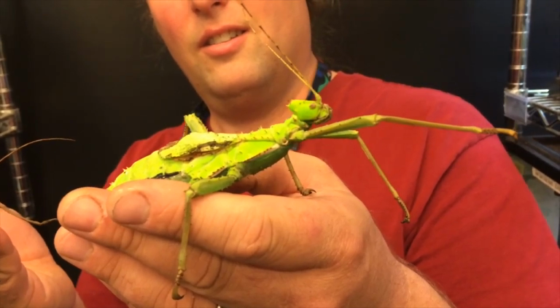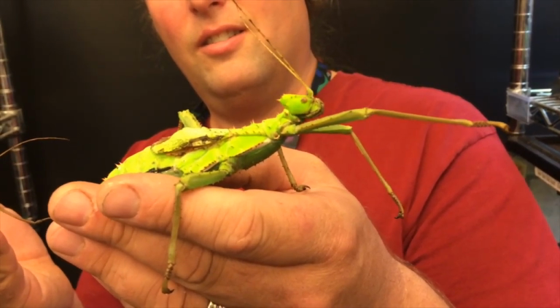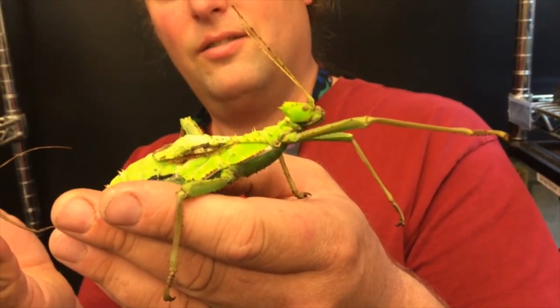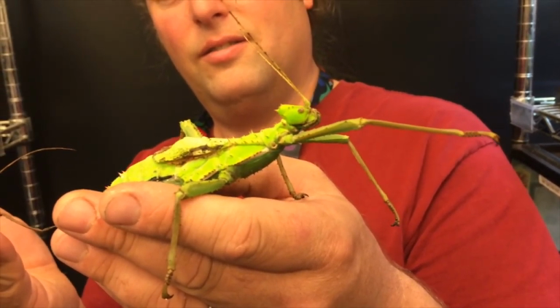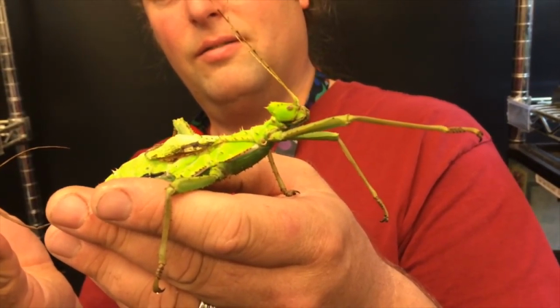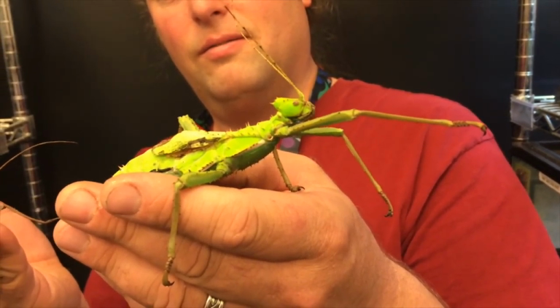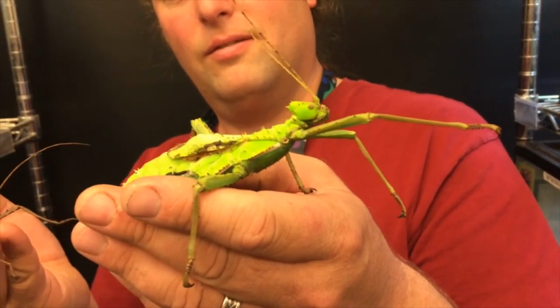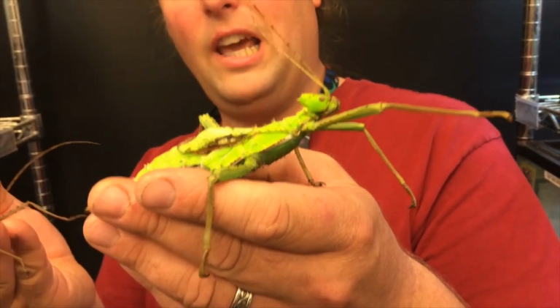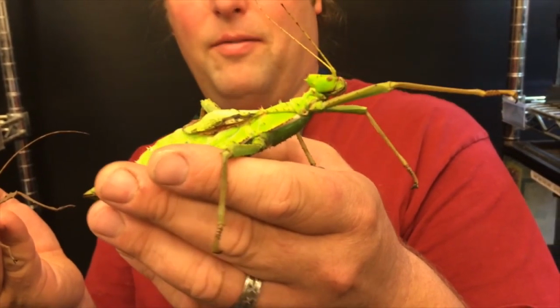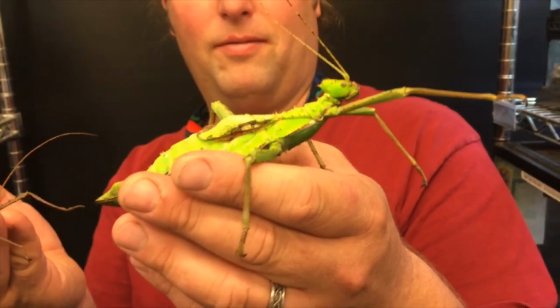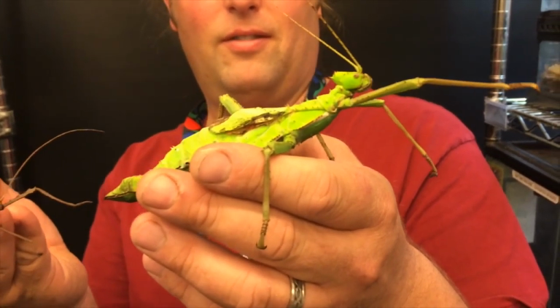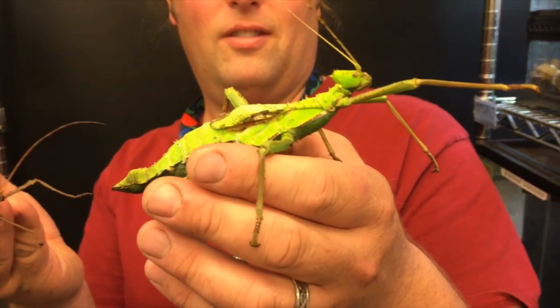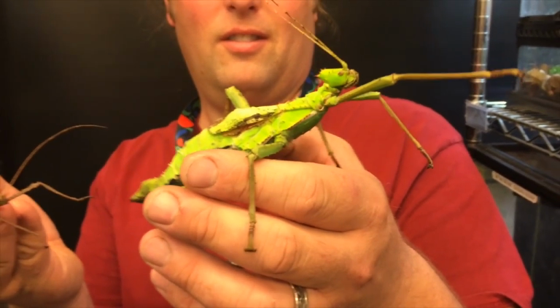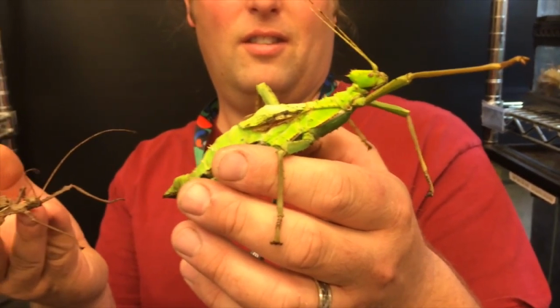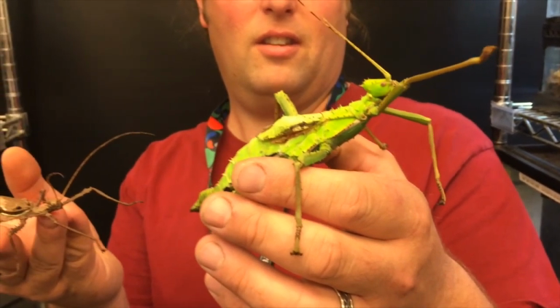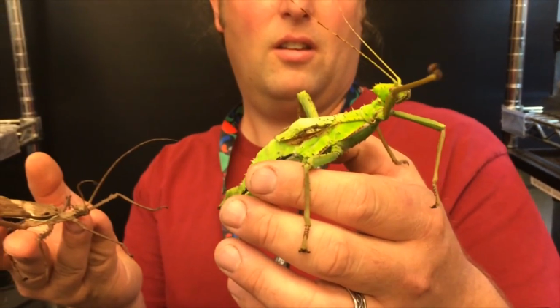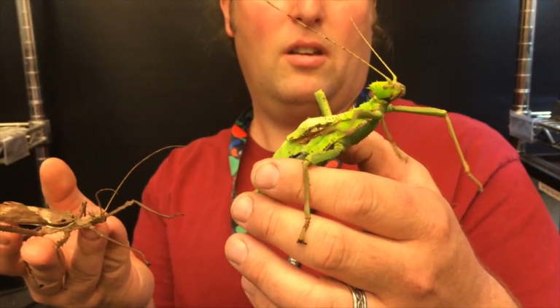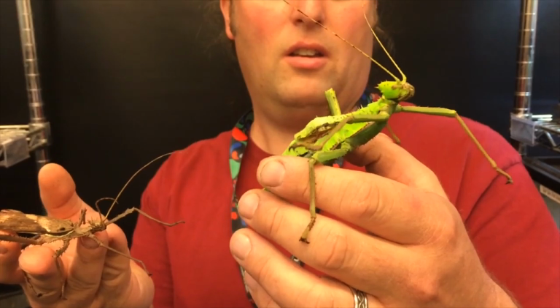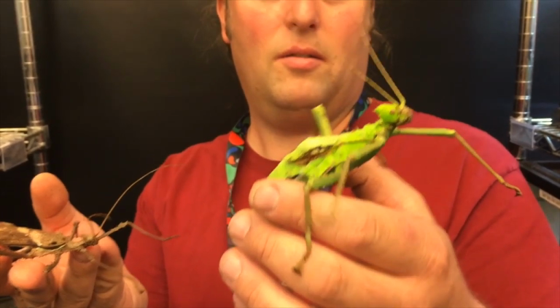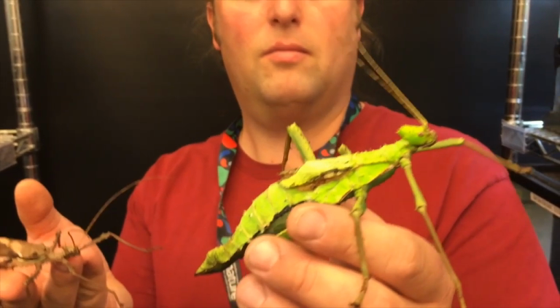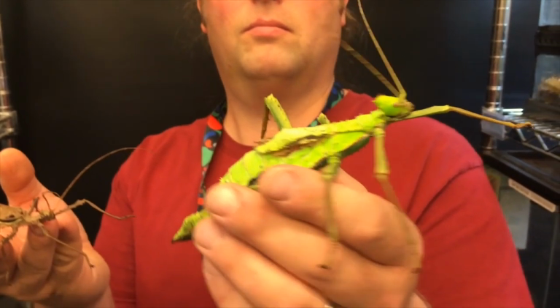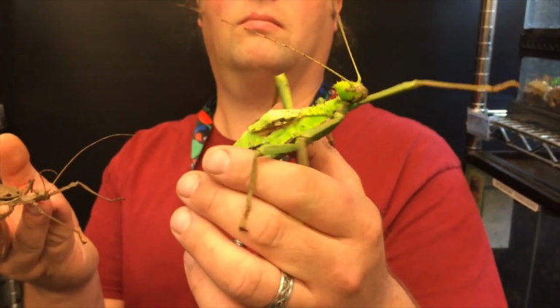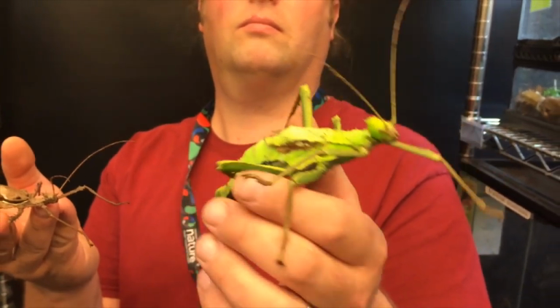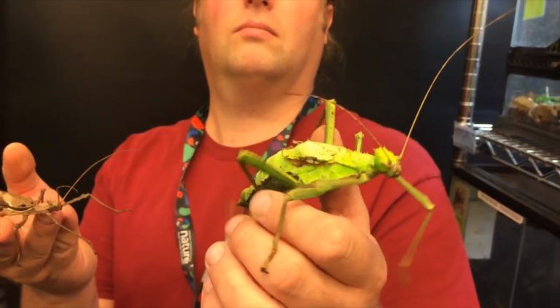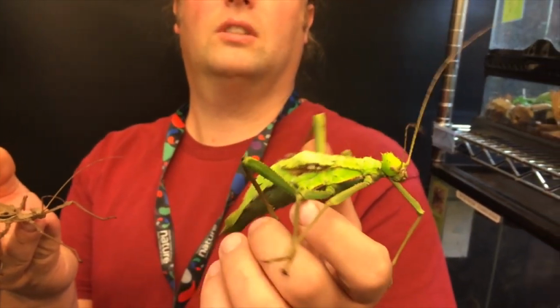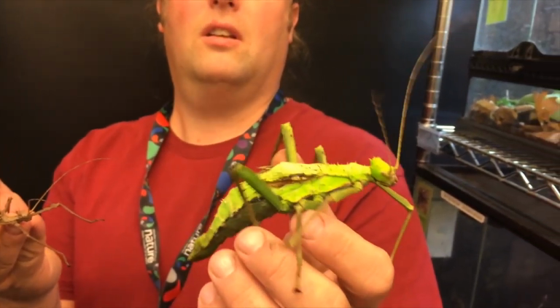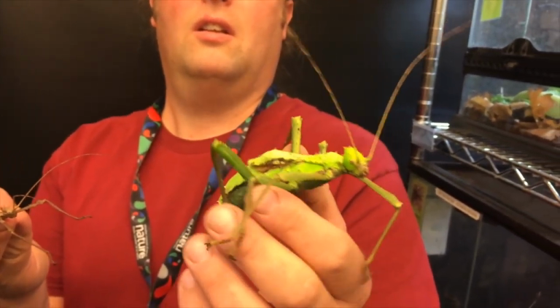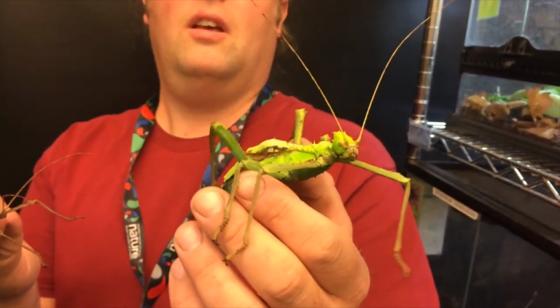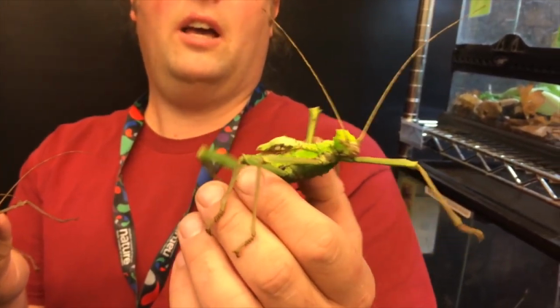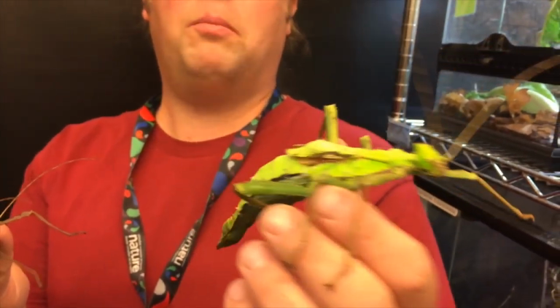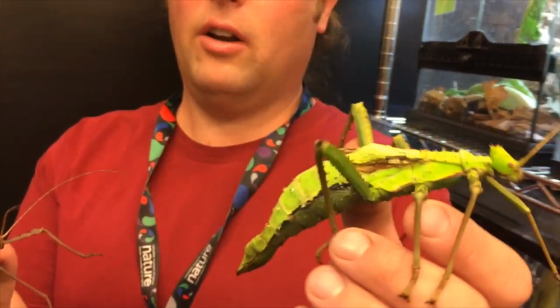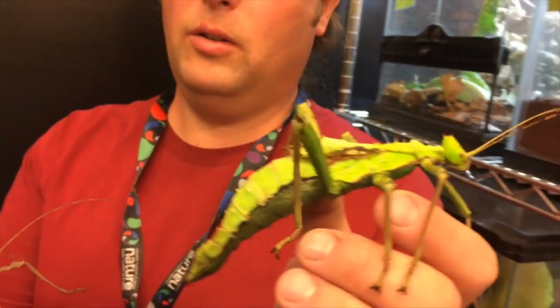So that's the female. It's about 8 inches long, probably. Yeah, I'd say it's pretty darn close.